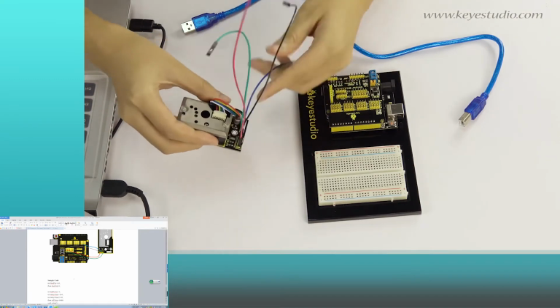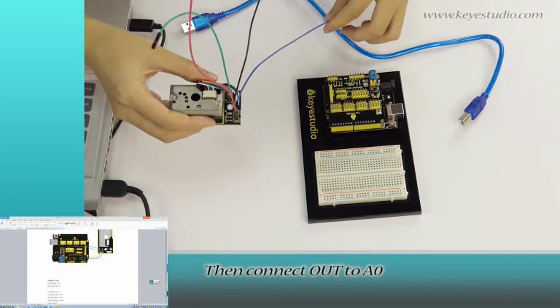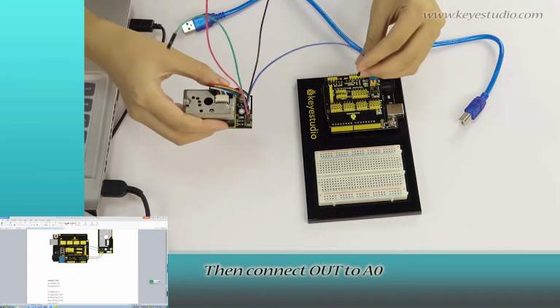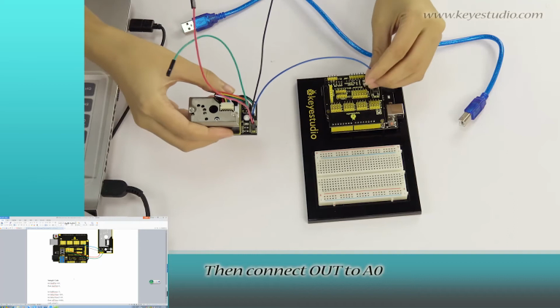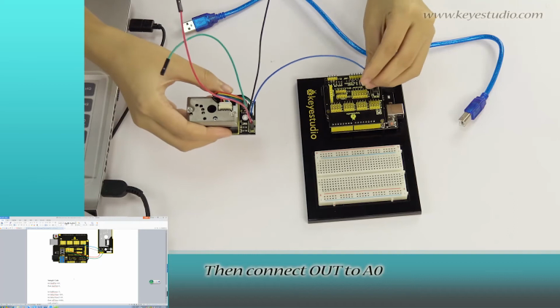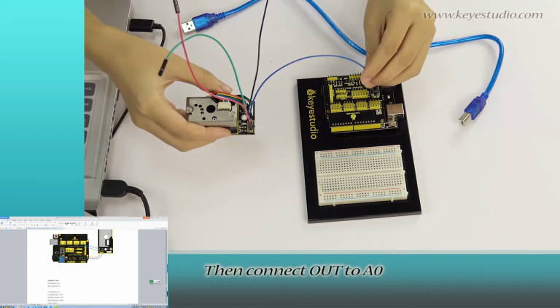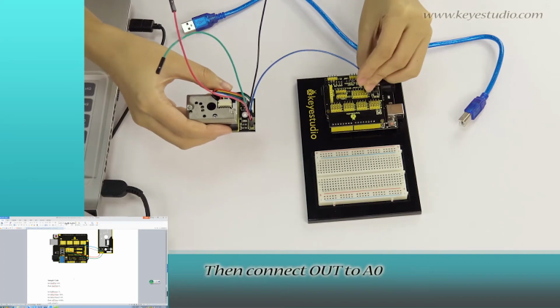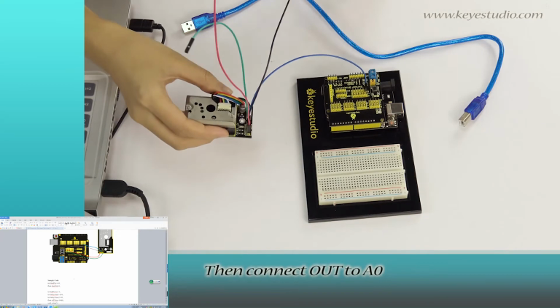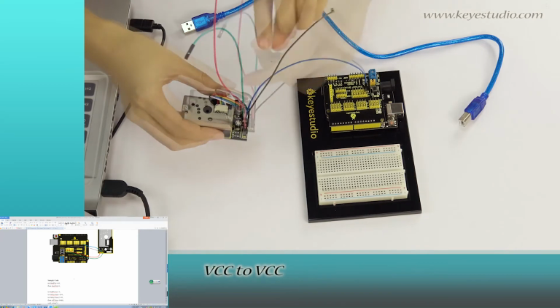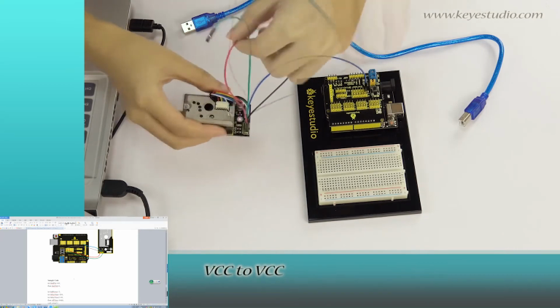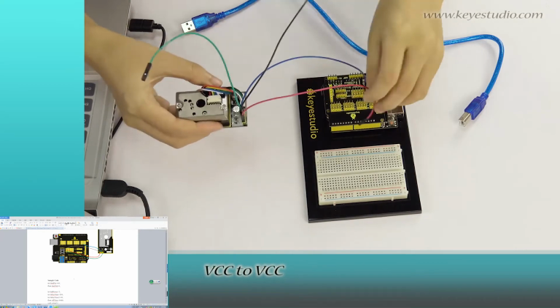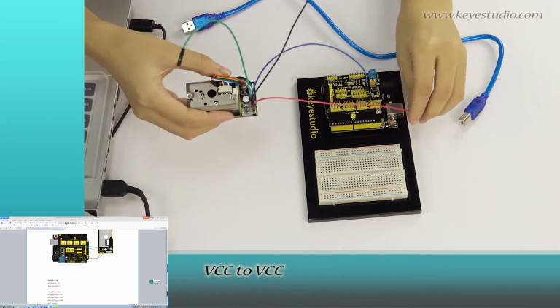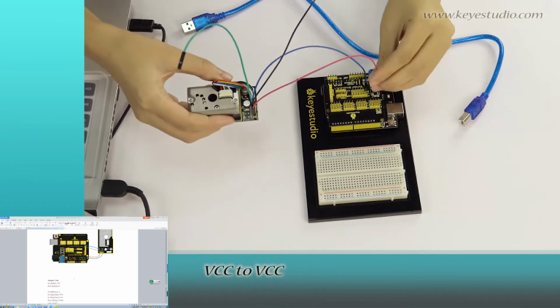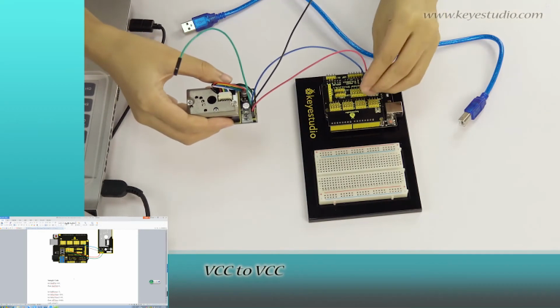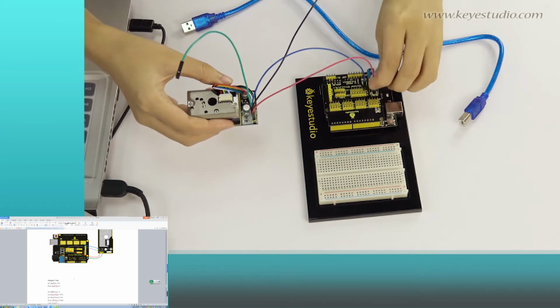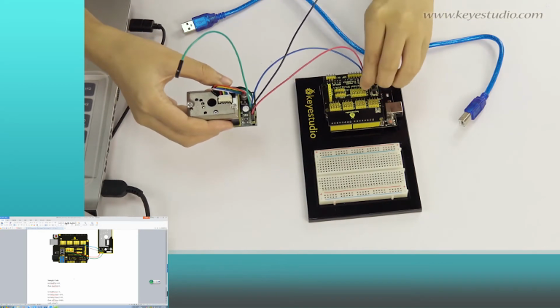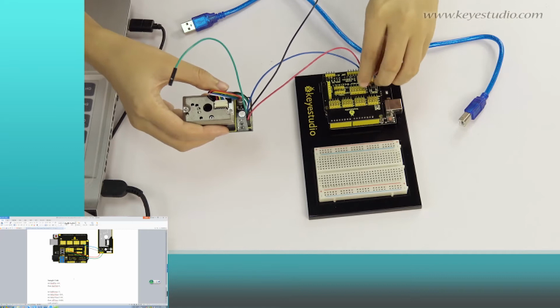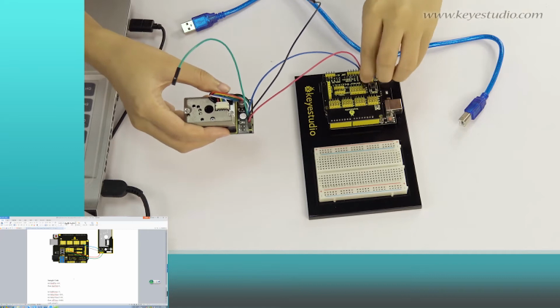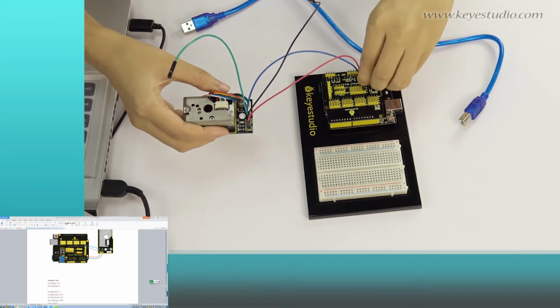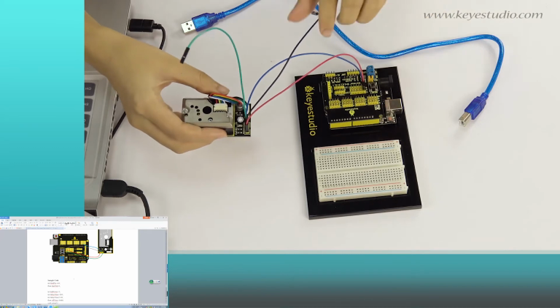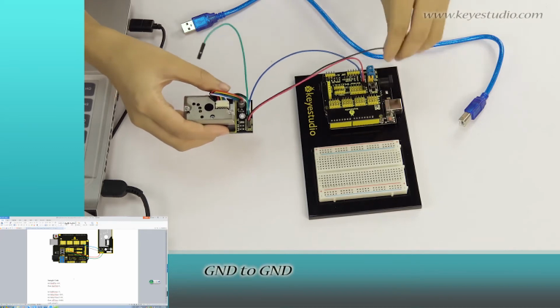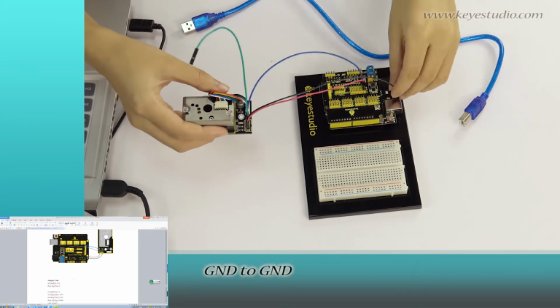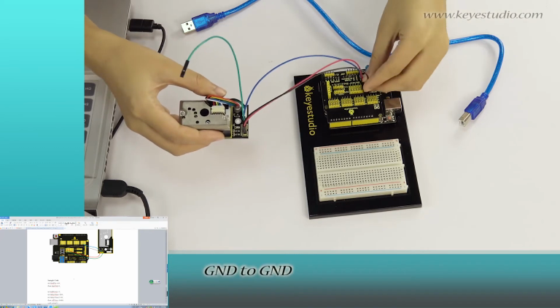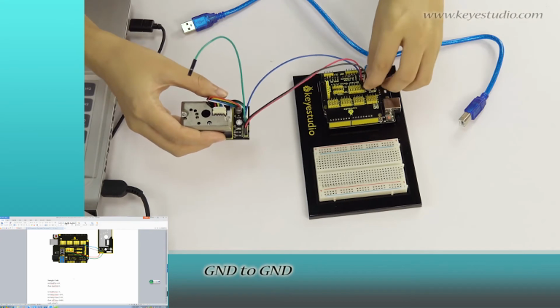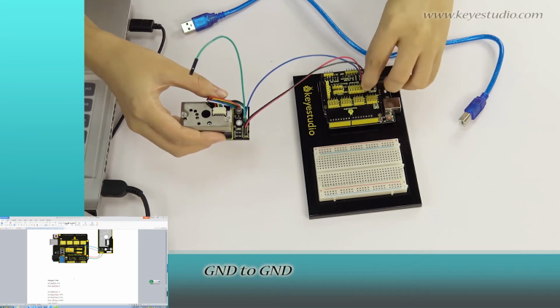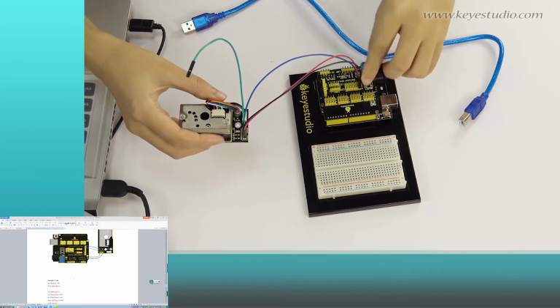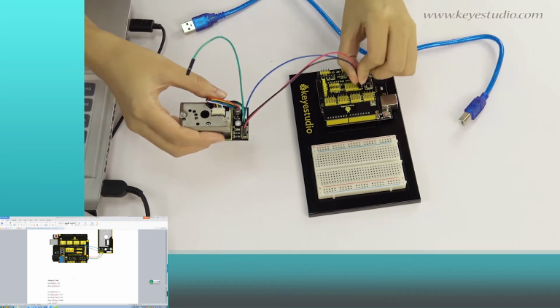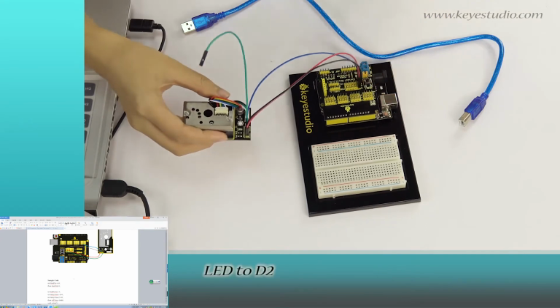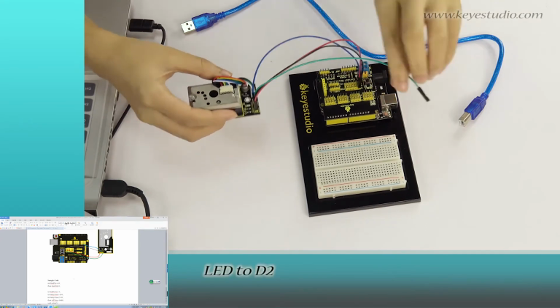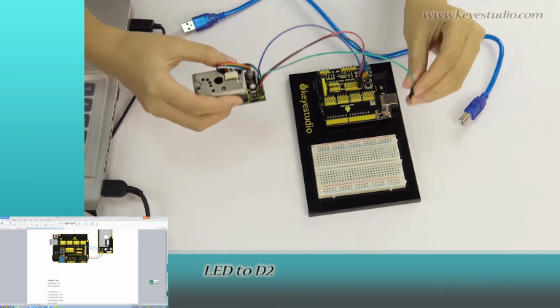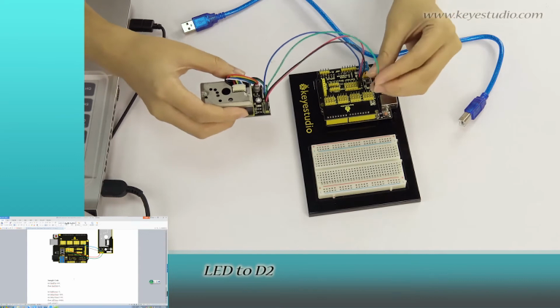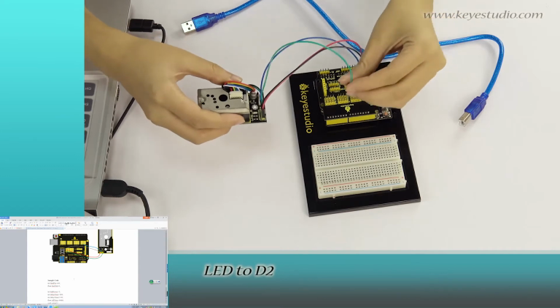Connect ALT to A0, VCC to VCC, Ground to Ground, and LED to D2.